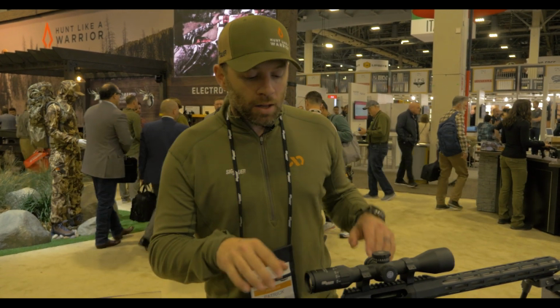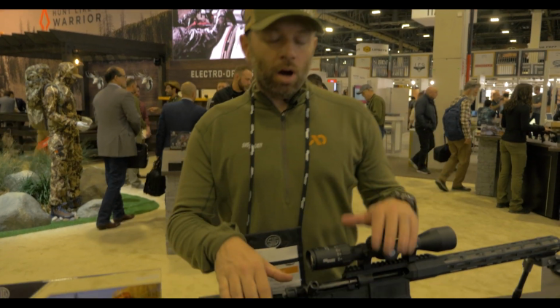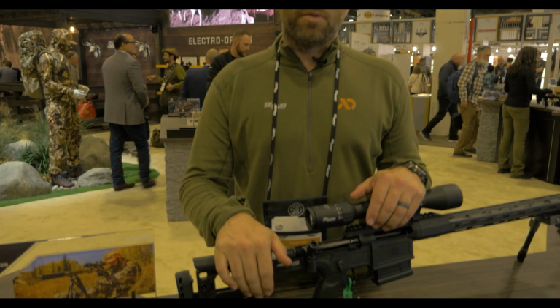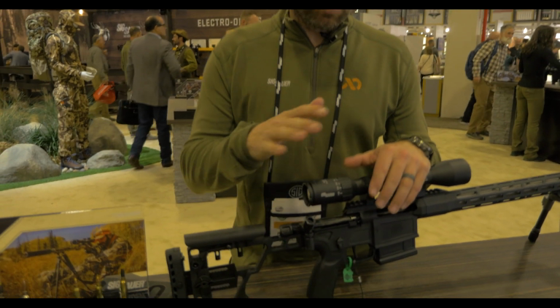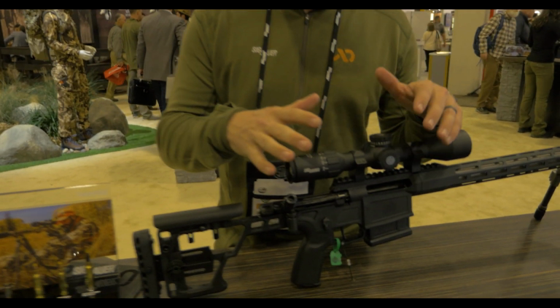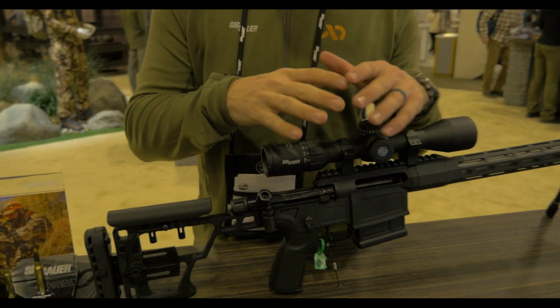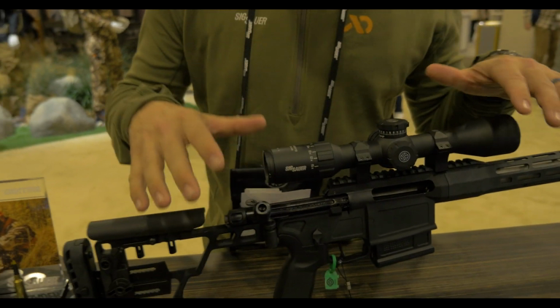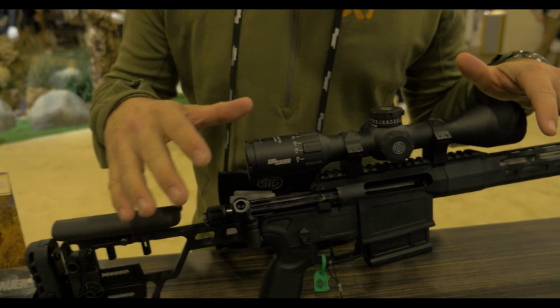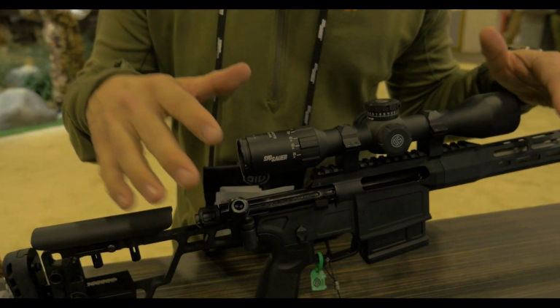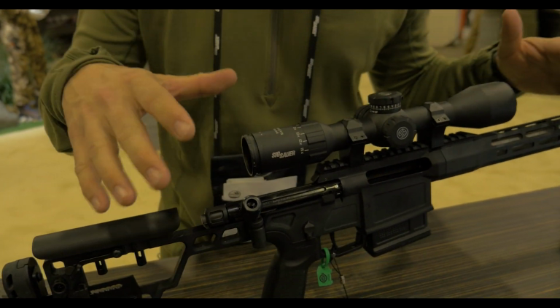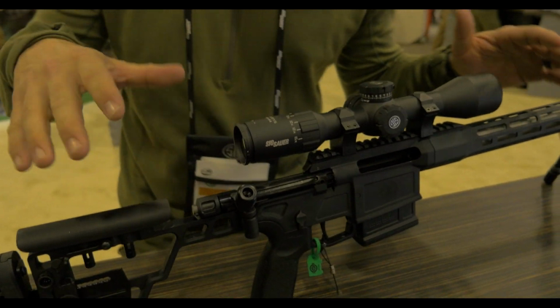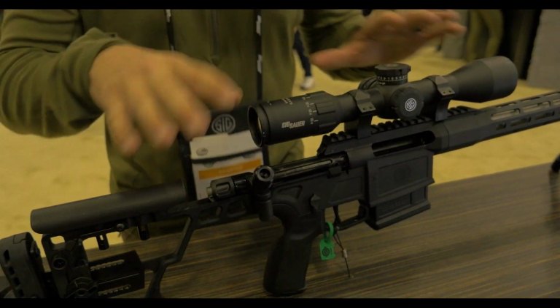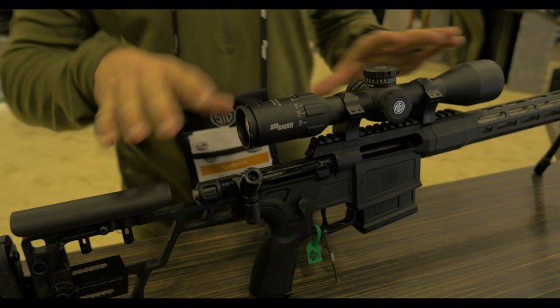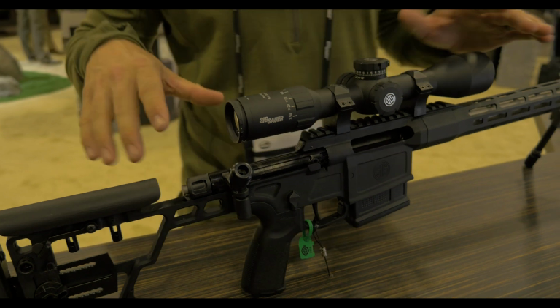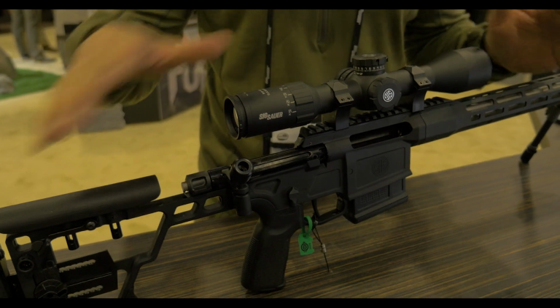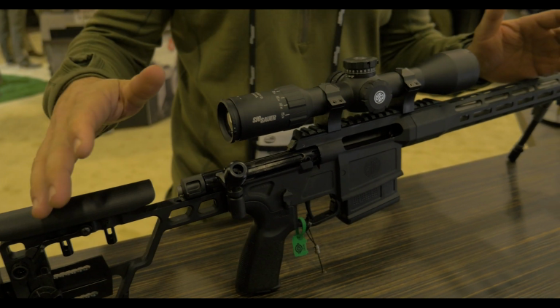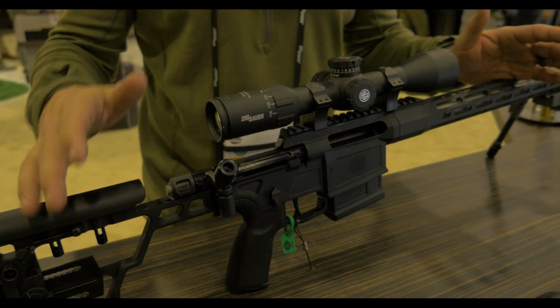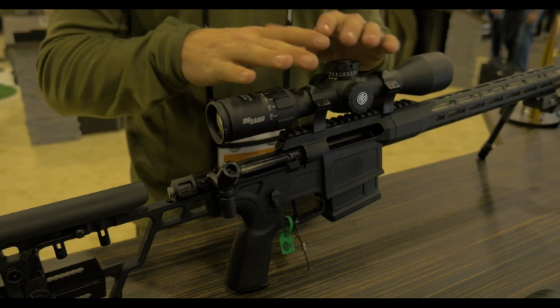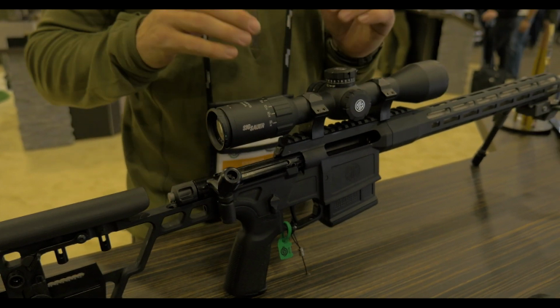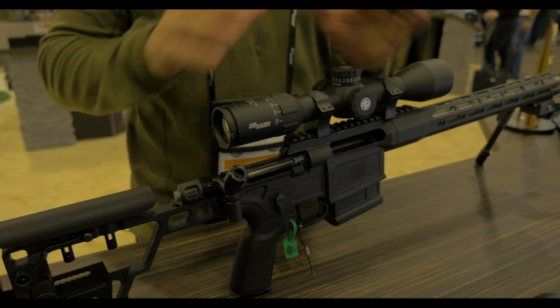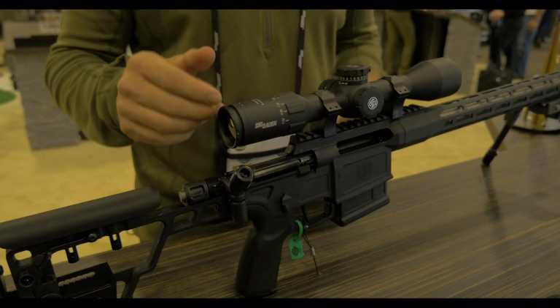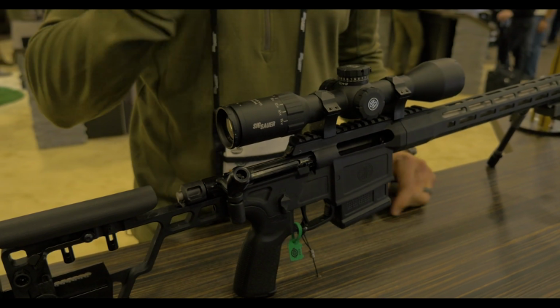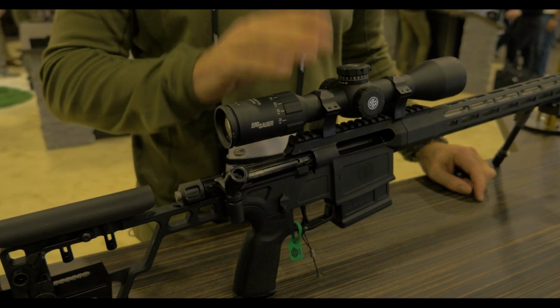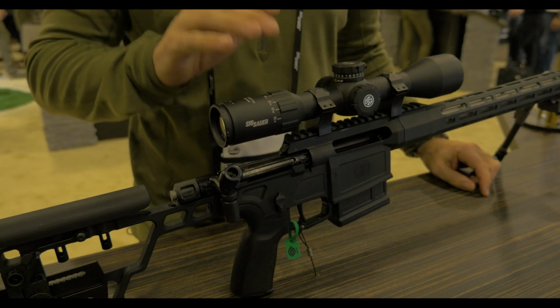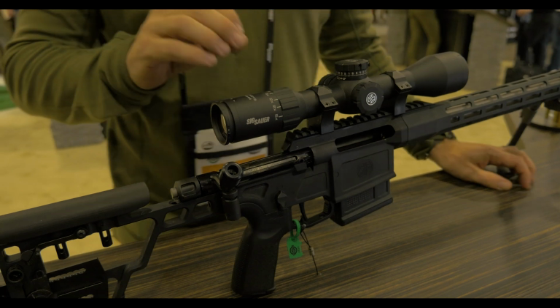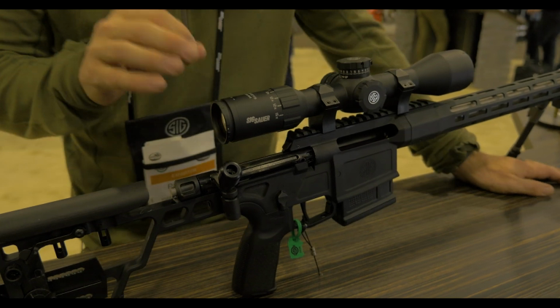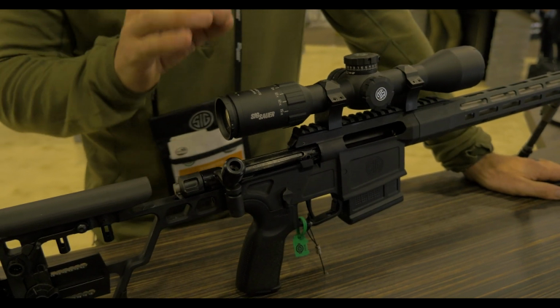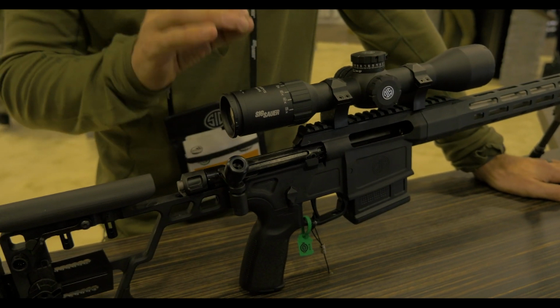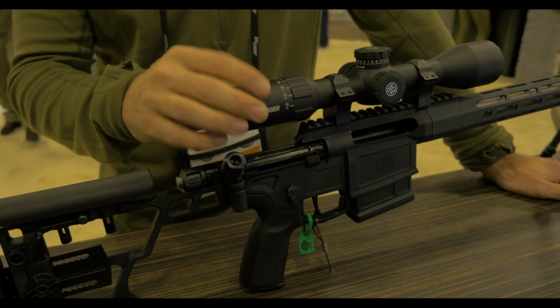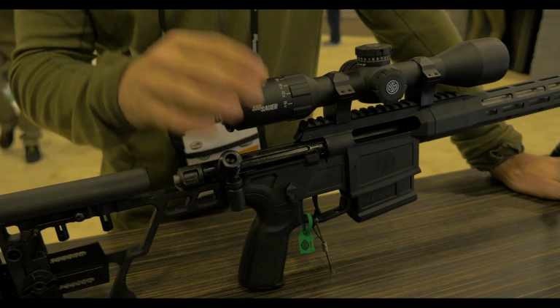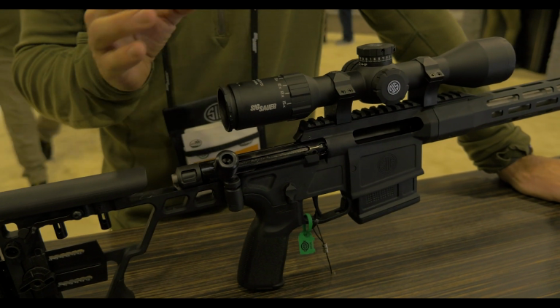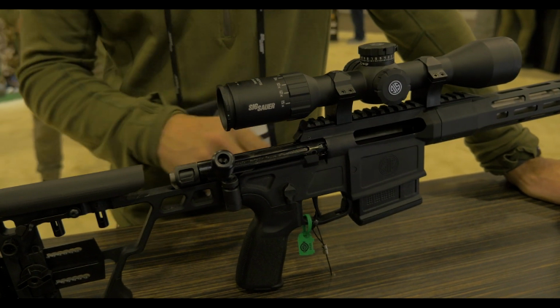The name CROSS comes from the nature of this rifle. It is a hybrid platform. So you're looking at it — it looks like a chassis gun, it looks like a precision gun — but it's not either one of those things. It is a precision rifle designed around a hybrid platform that makes it six and a half pounds.